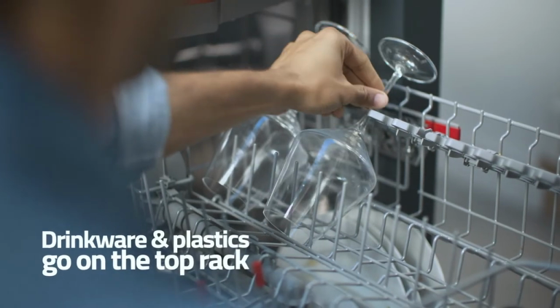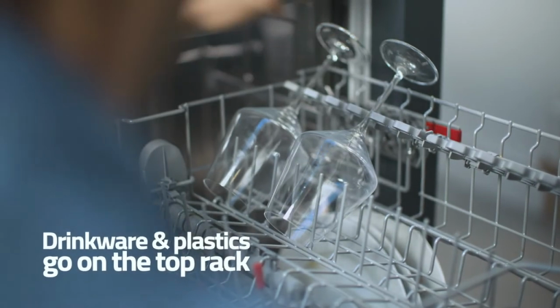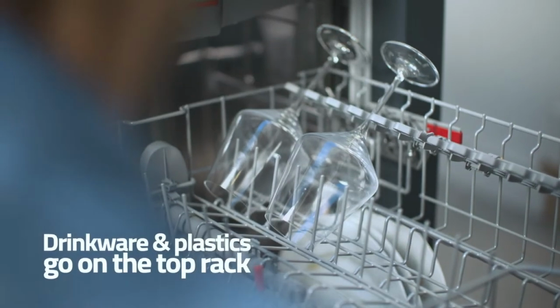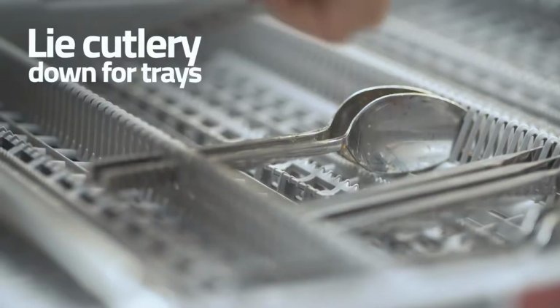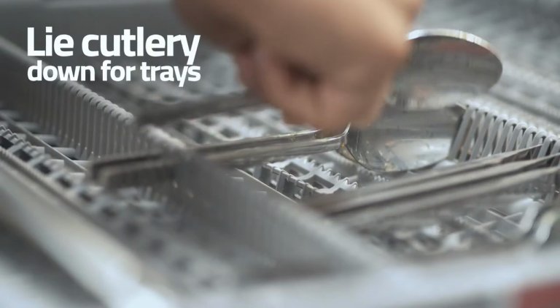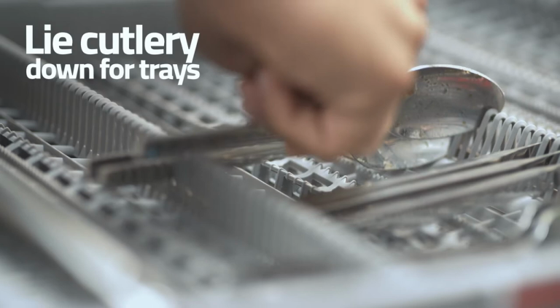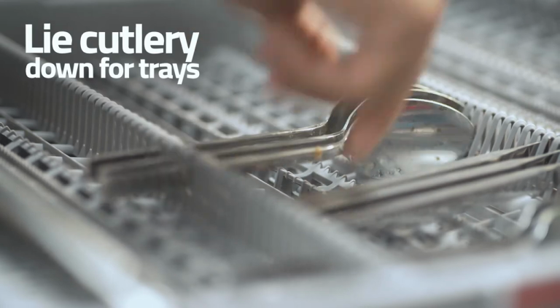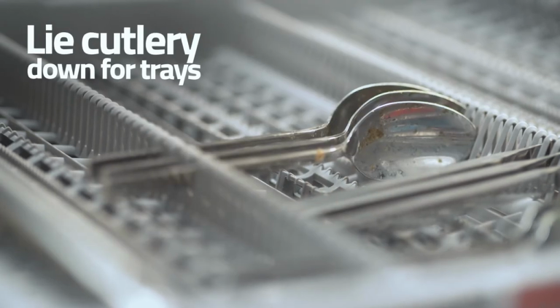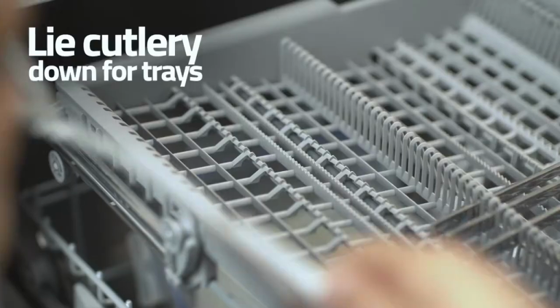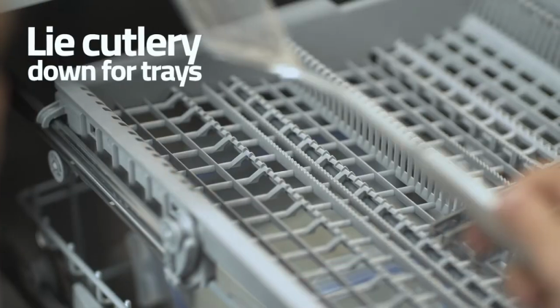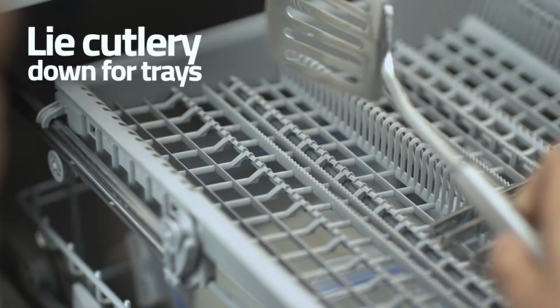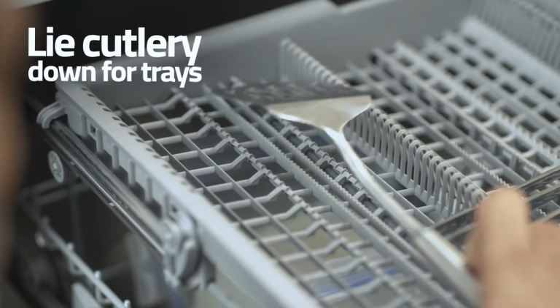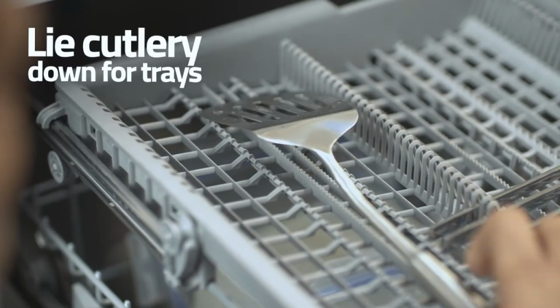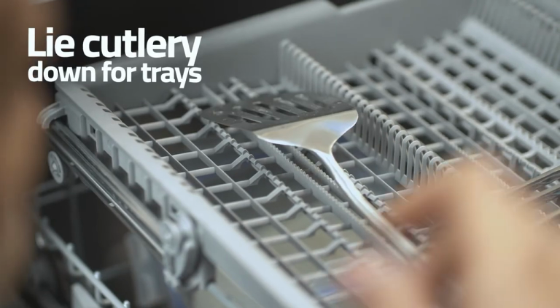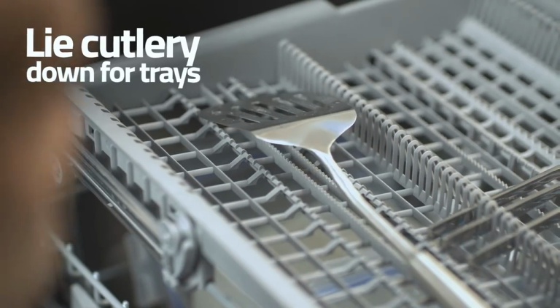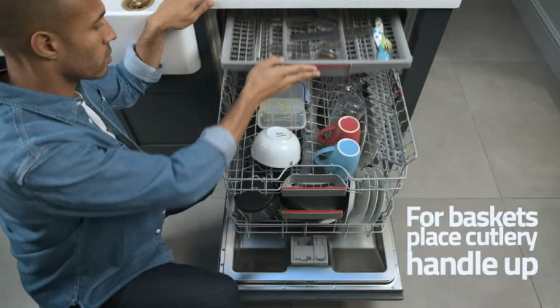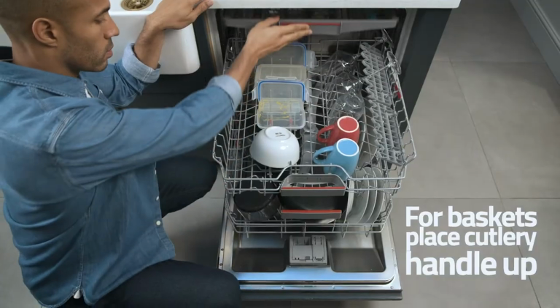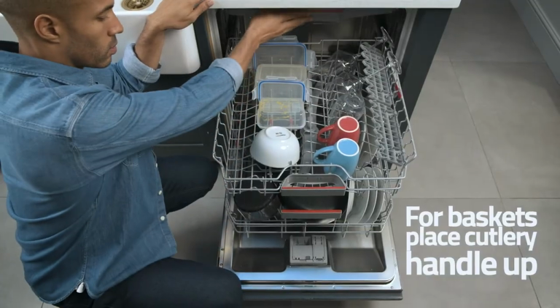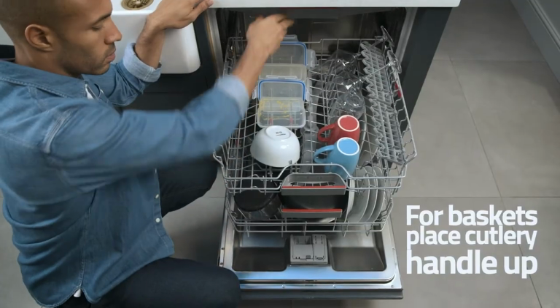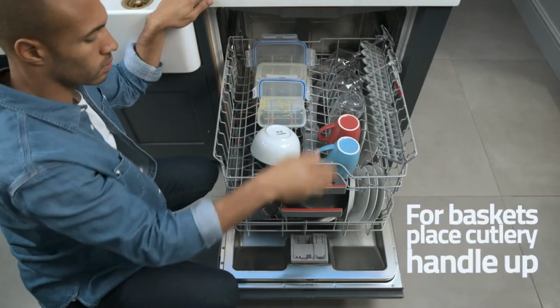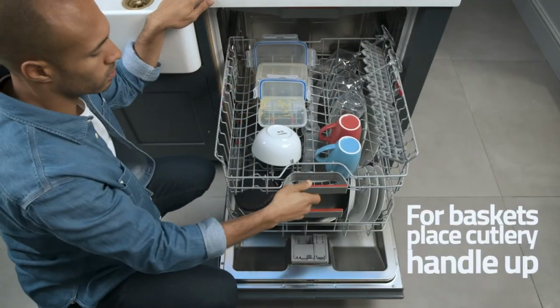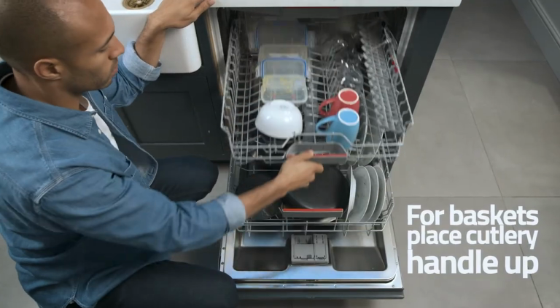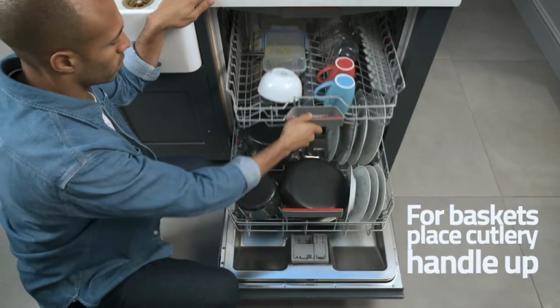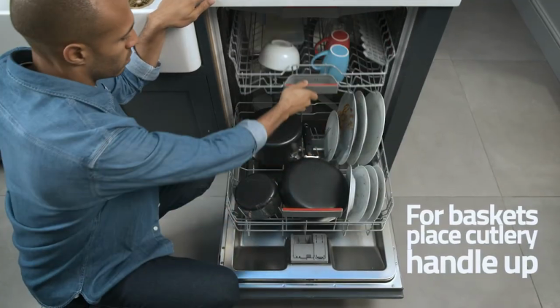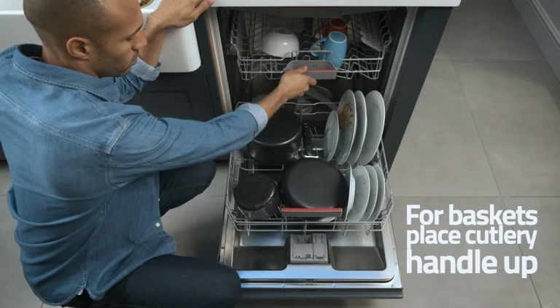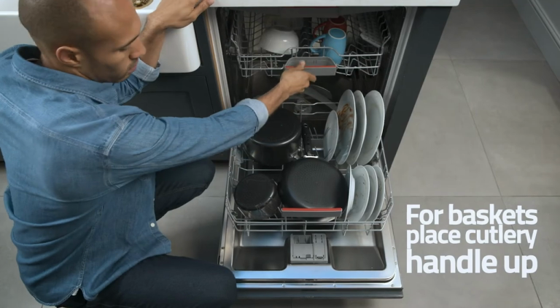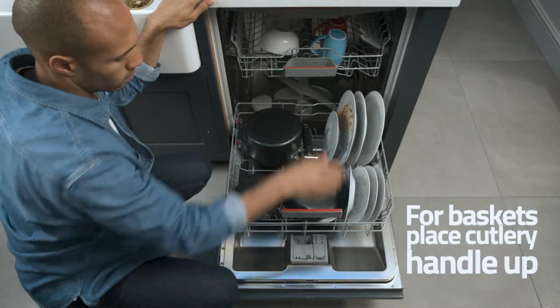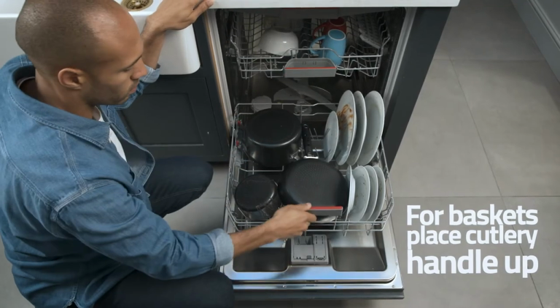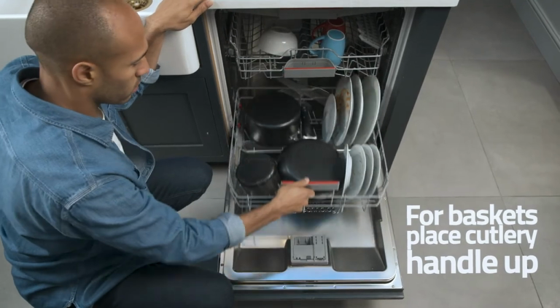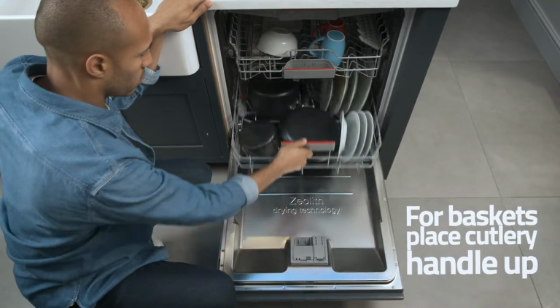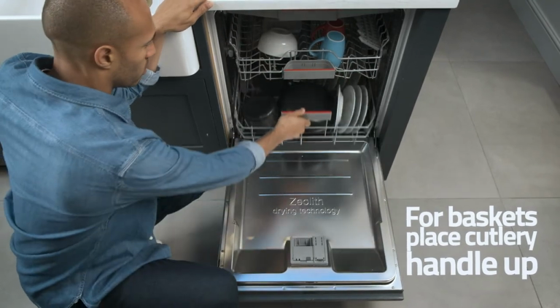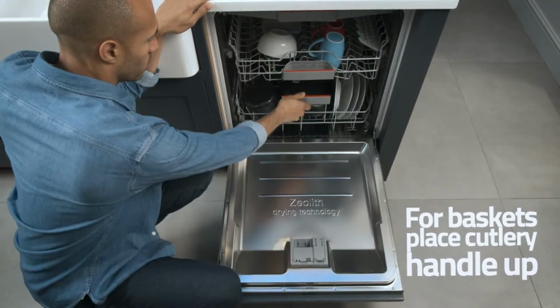If you have a cutlery tray, lie cutlery so they all face the same way. If you have a cutlery basket, load forks and knives sharp side down for safety.